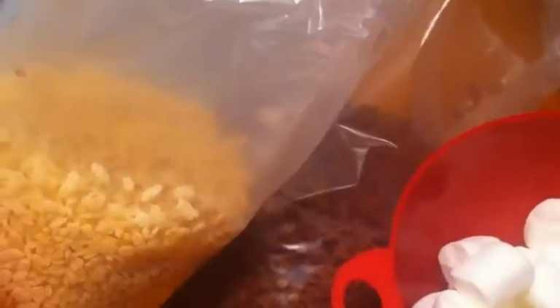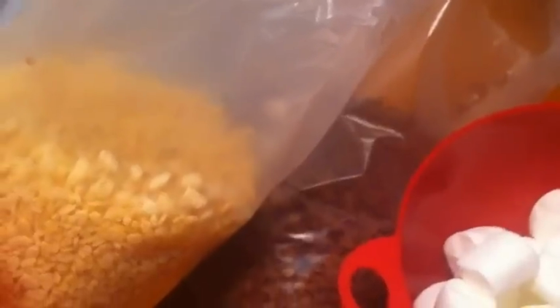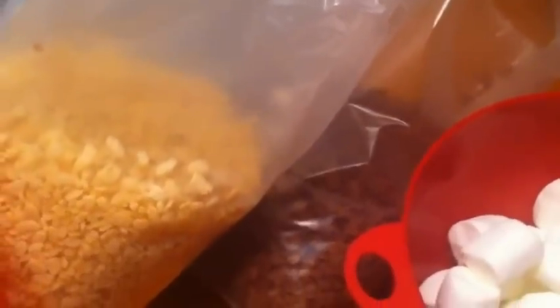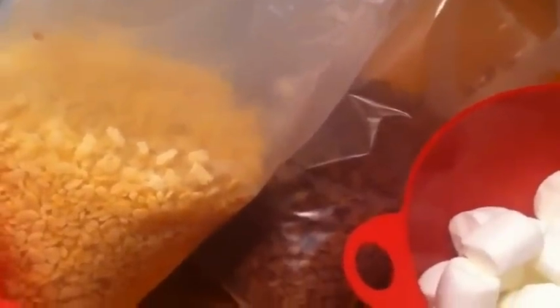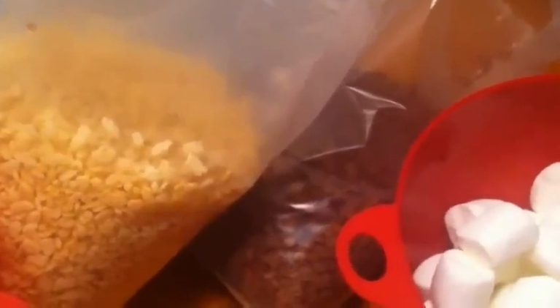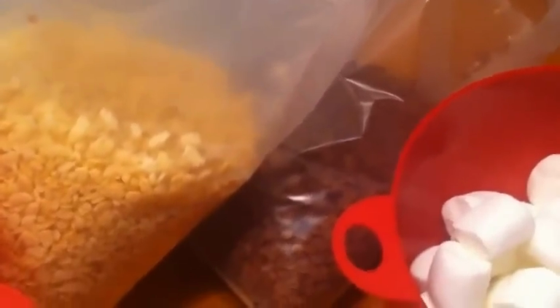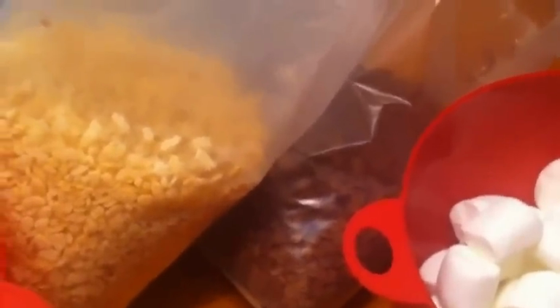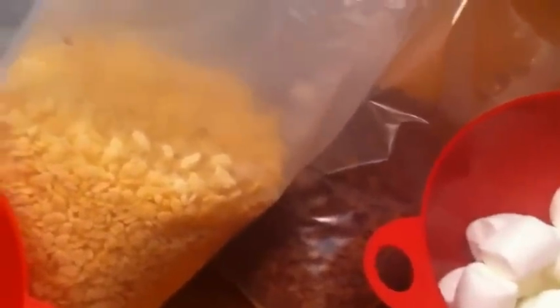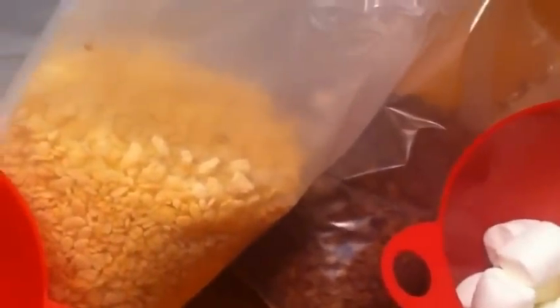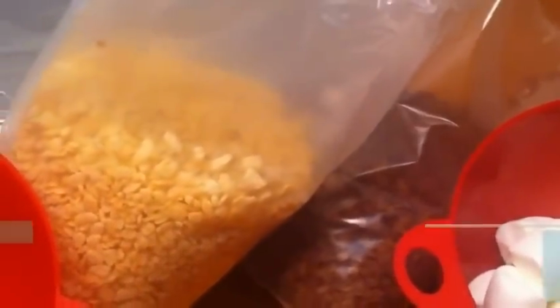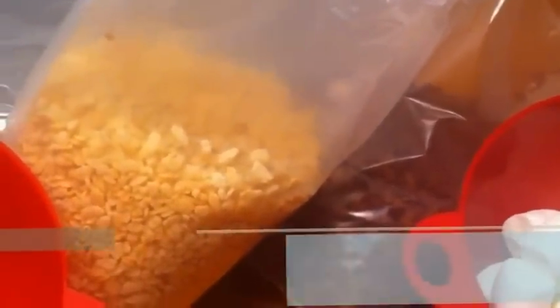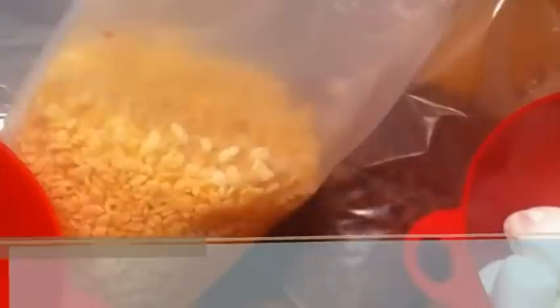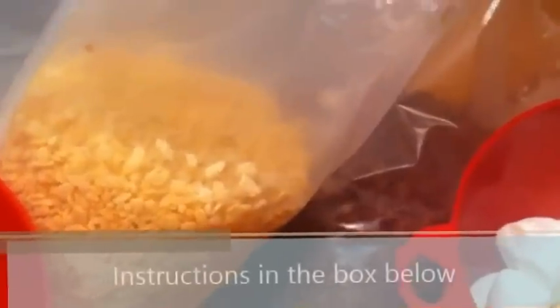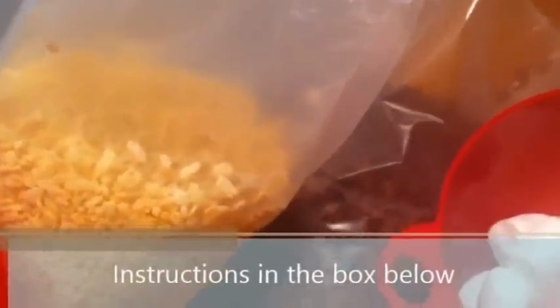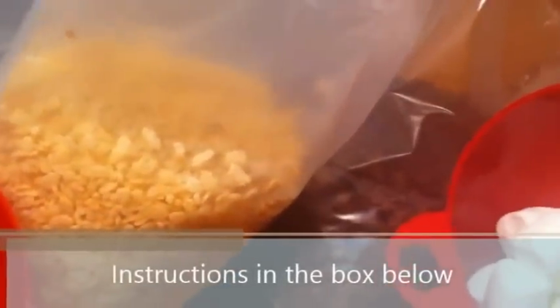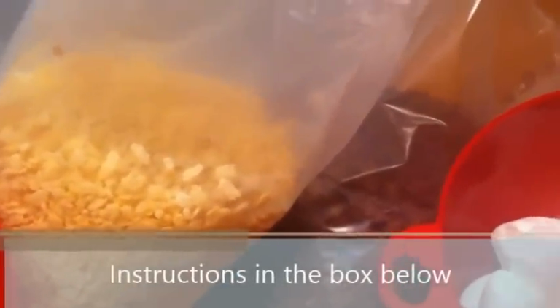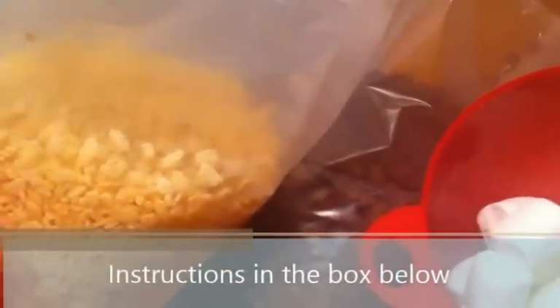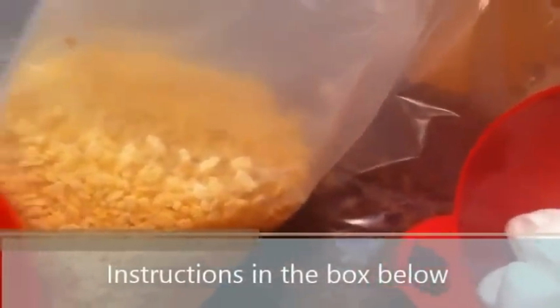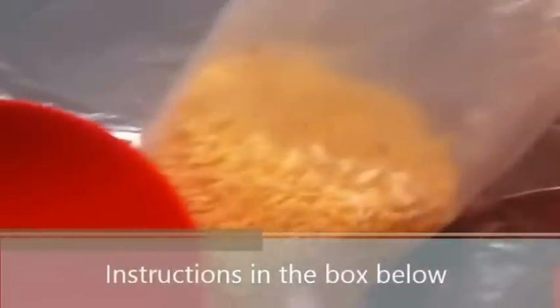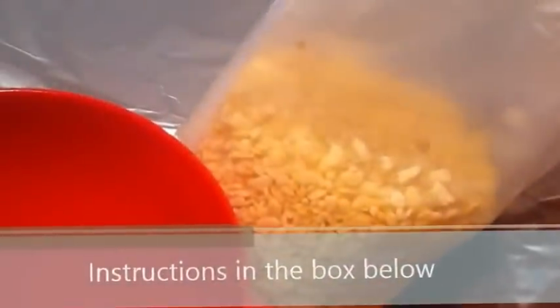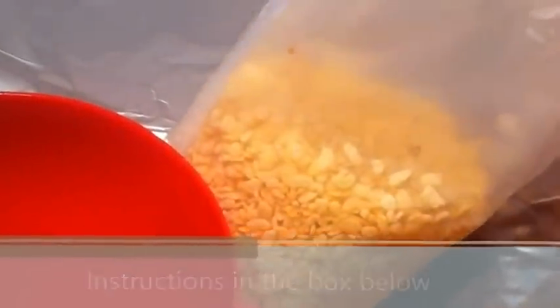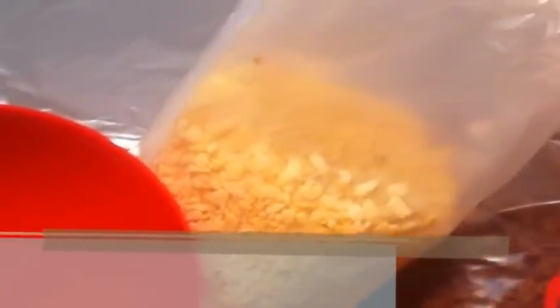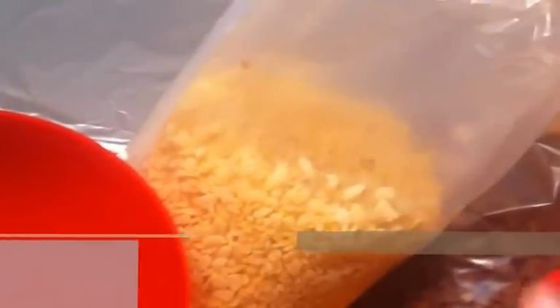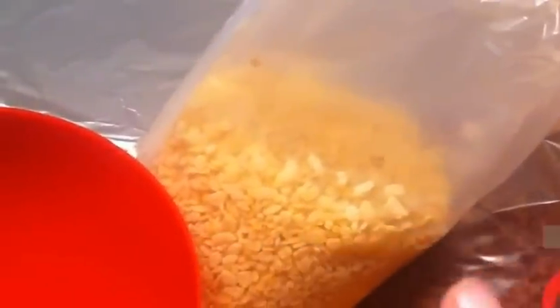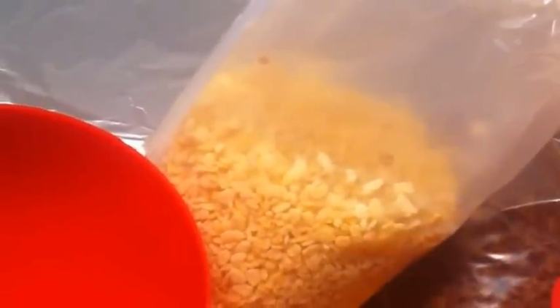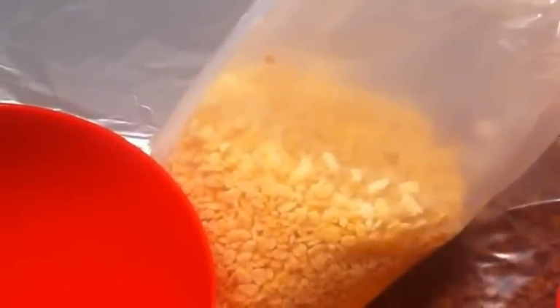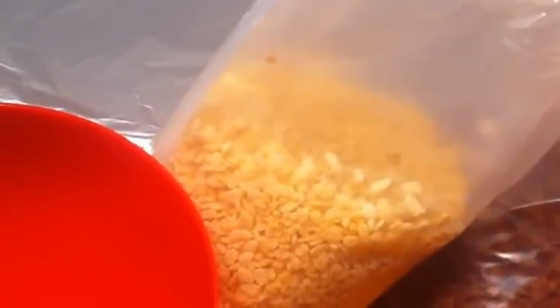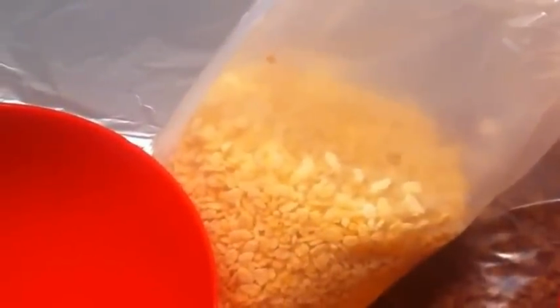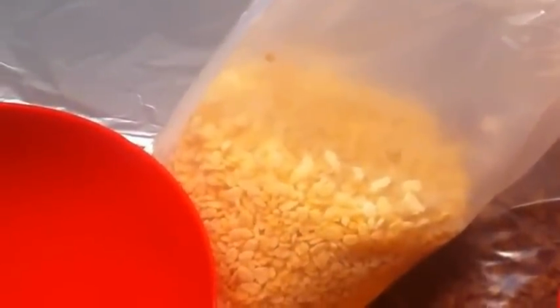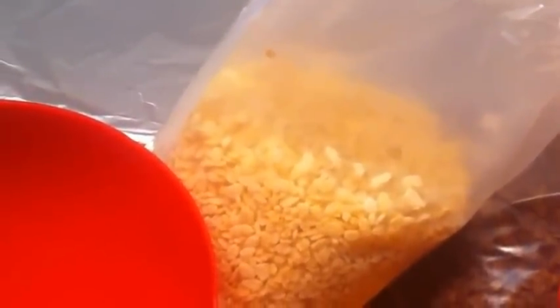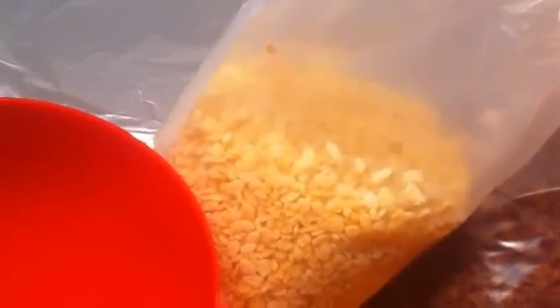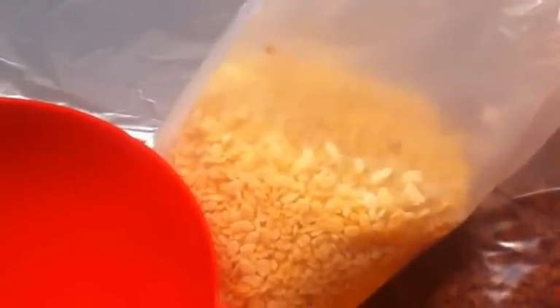Hey guys, welcome back to A-Taylor AI-1. We're making Rice Krispie Treats — we're going to make three different kinds. We're going to make chocolate, we're going to make a vanilla, and then we're going to make a vanilla with bacon and maple syrup. Trust me.